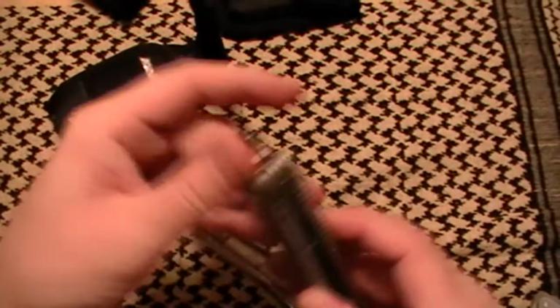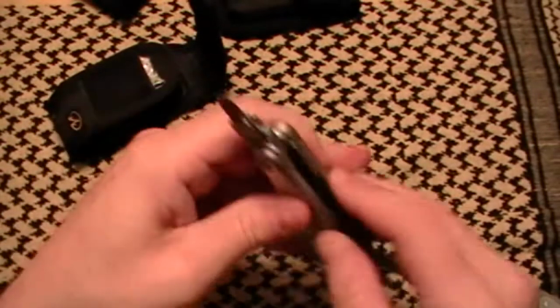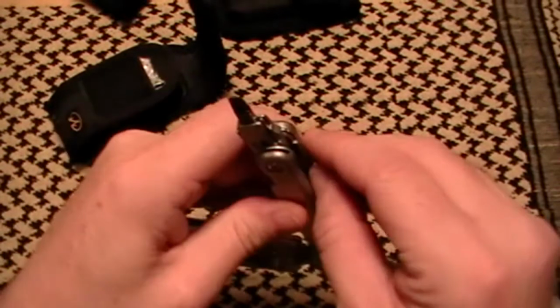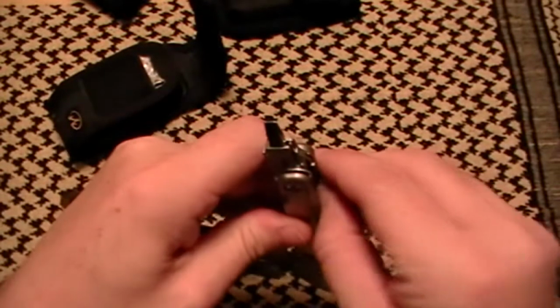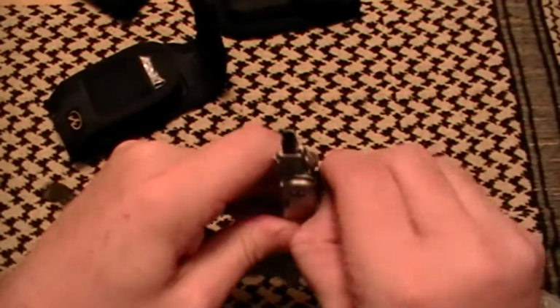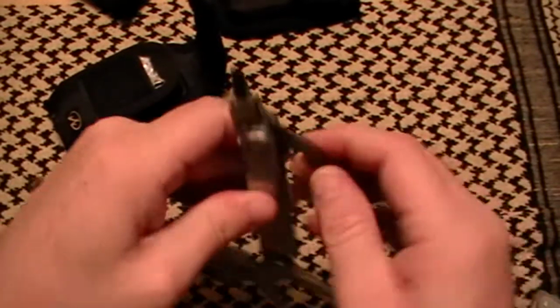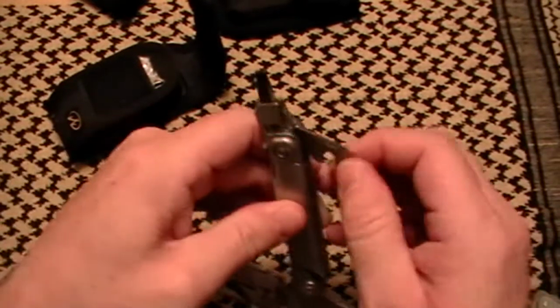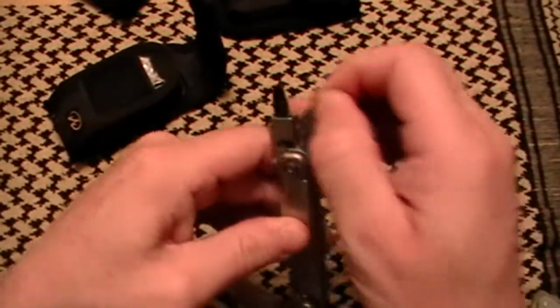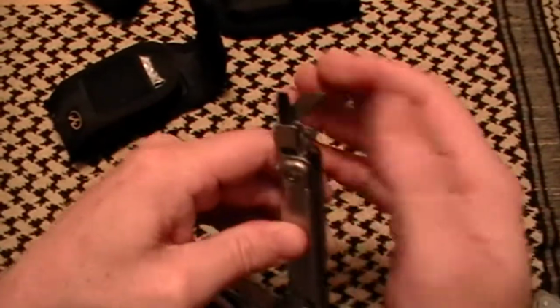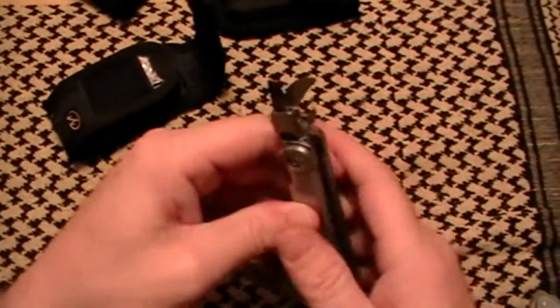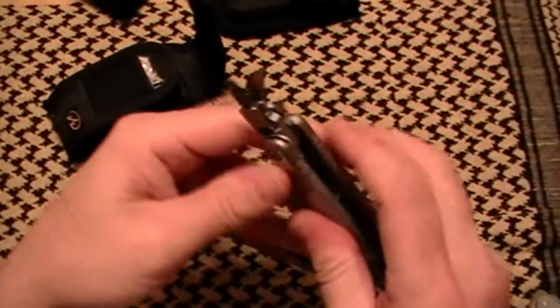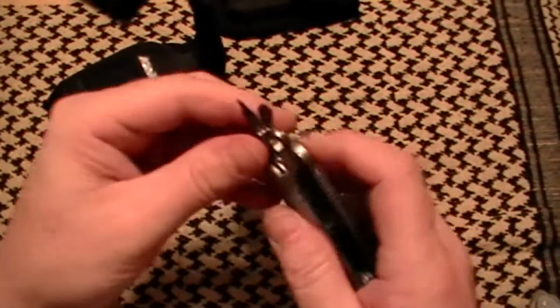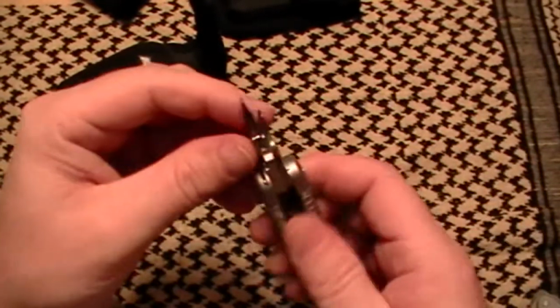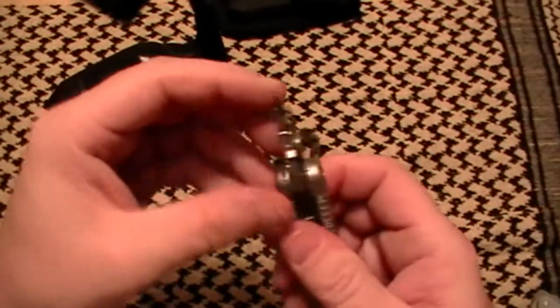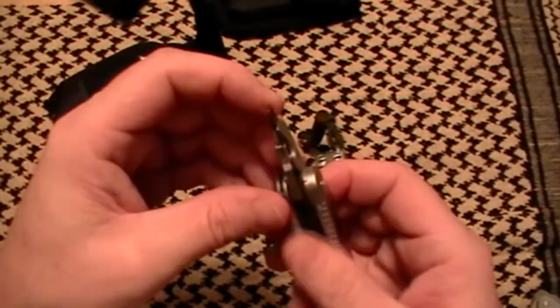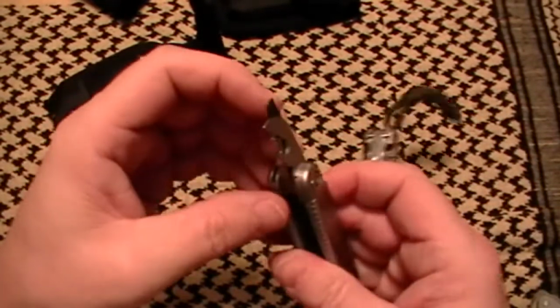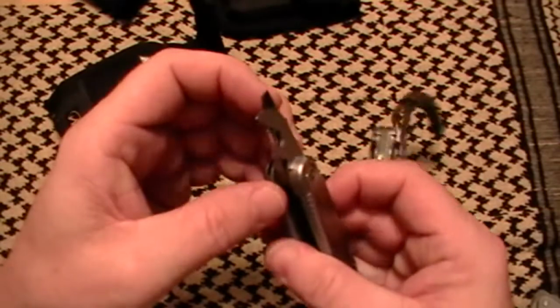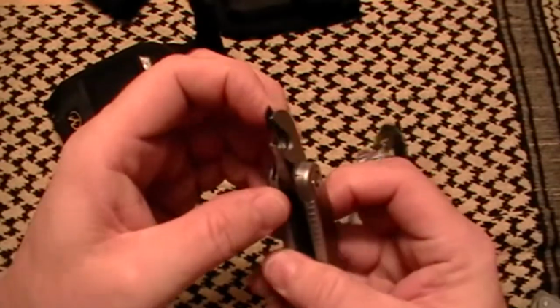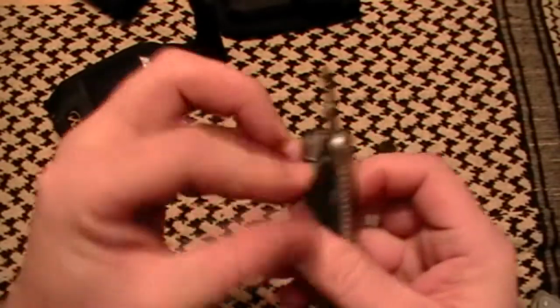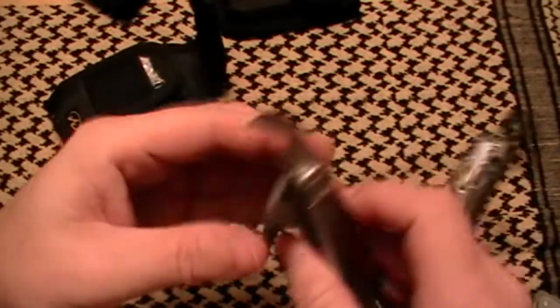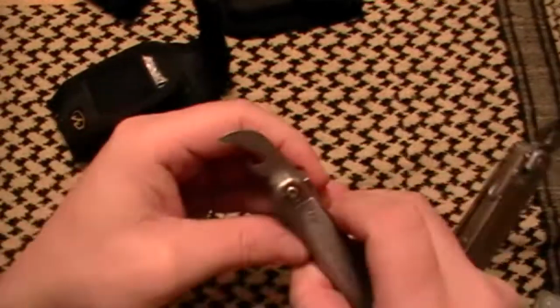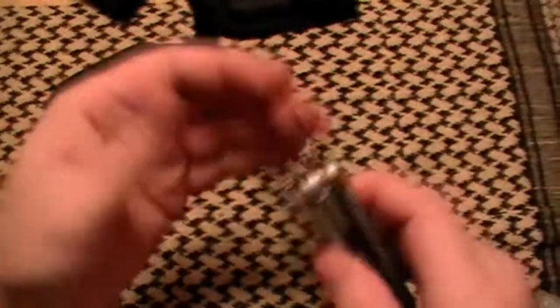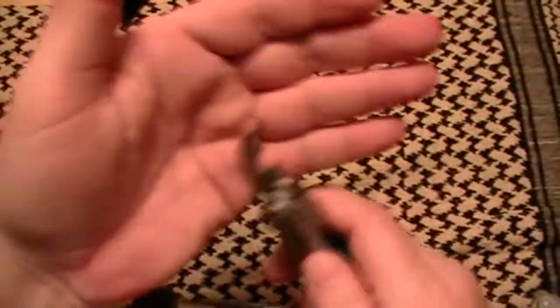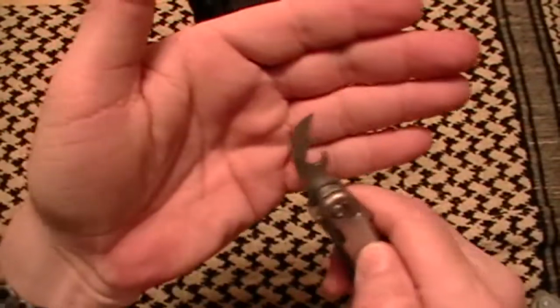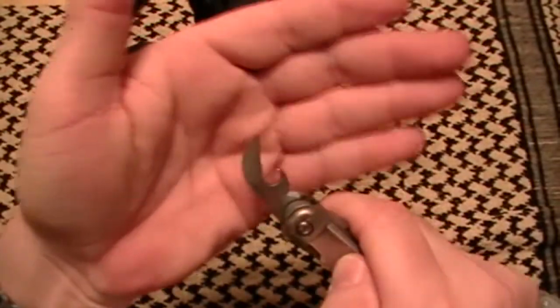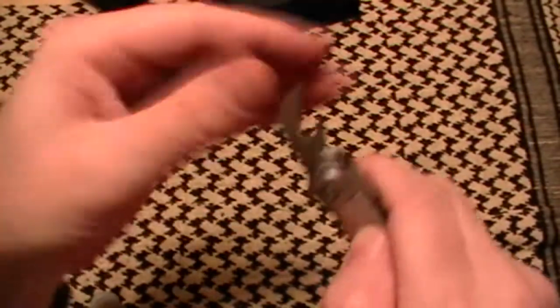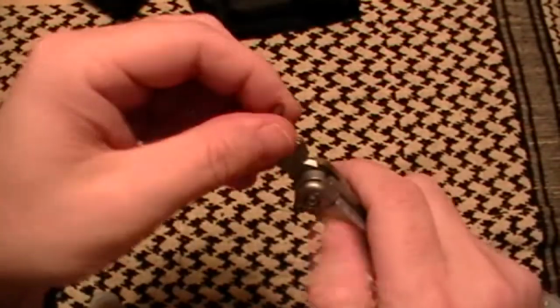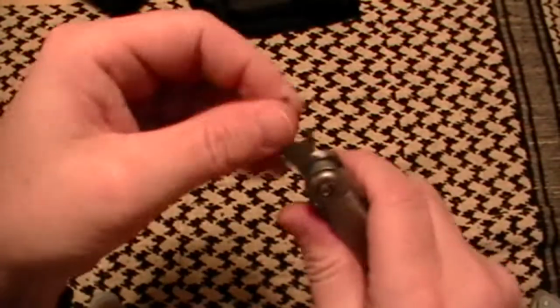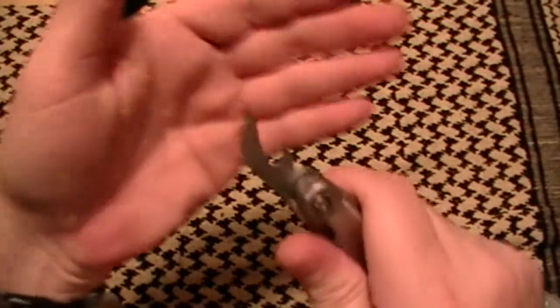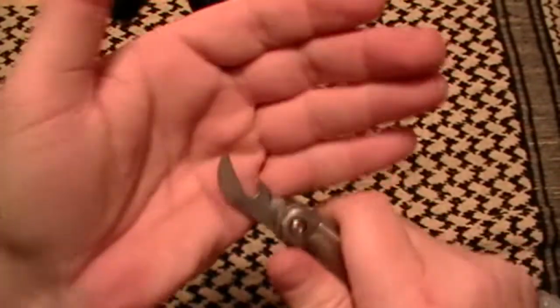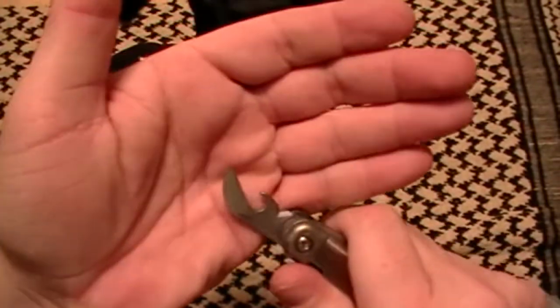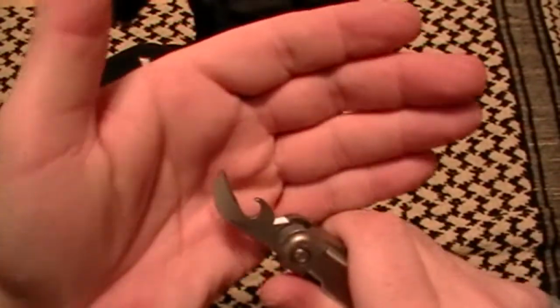An excellent can opener — that also locks up again.